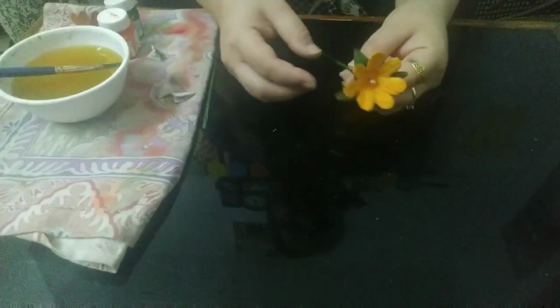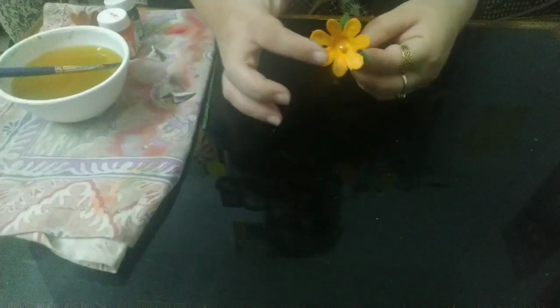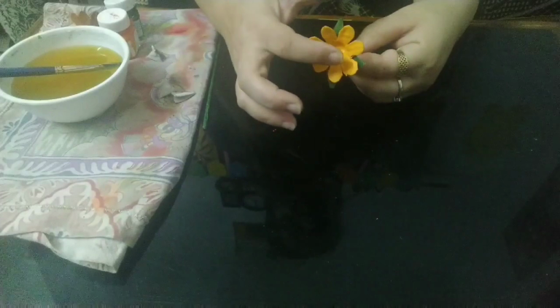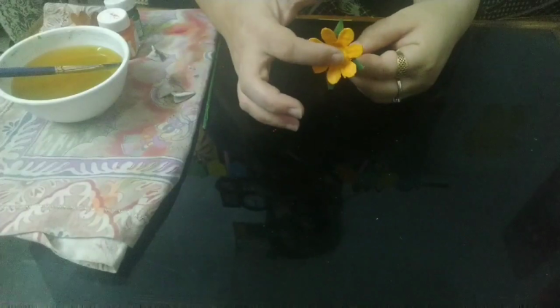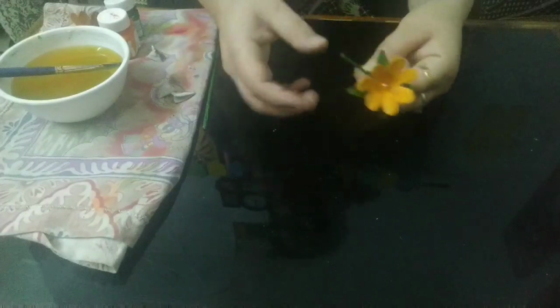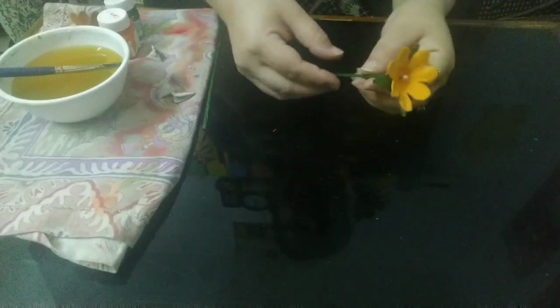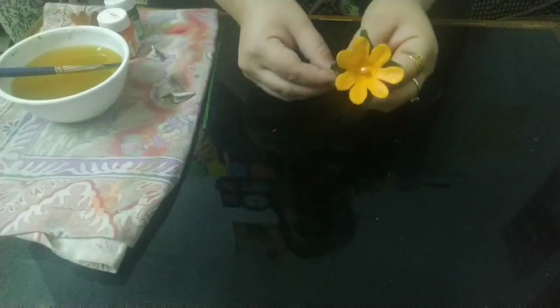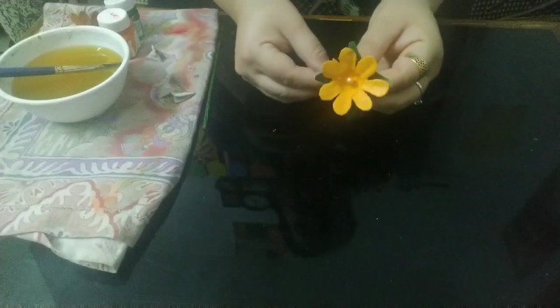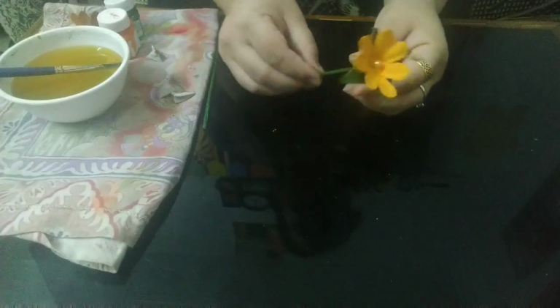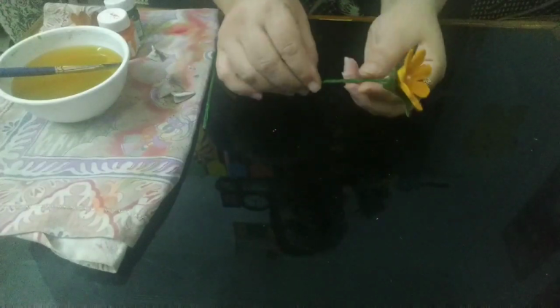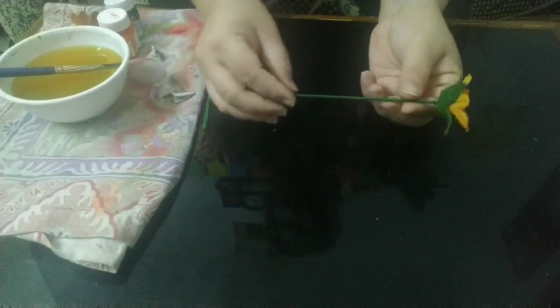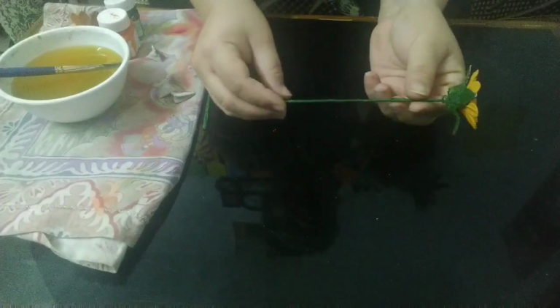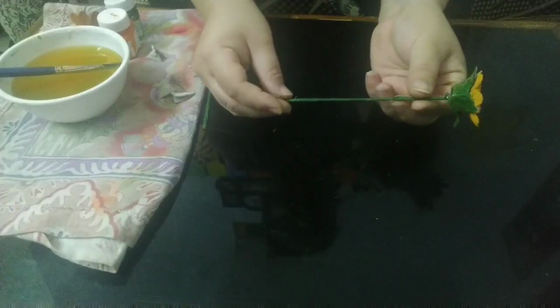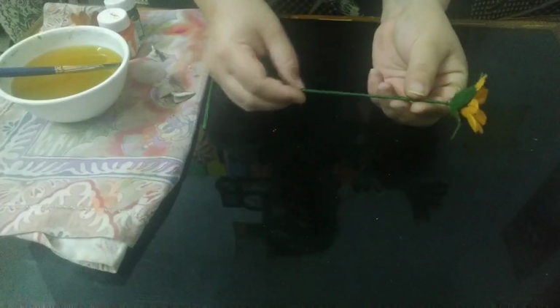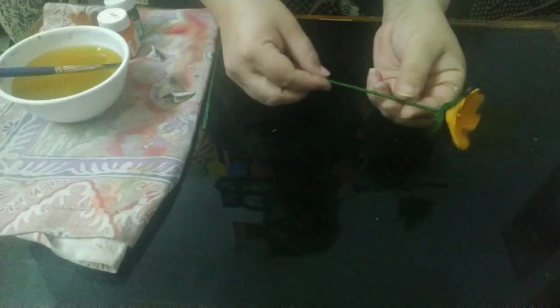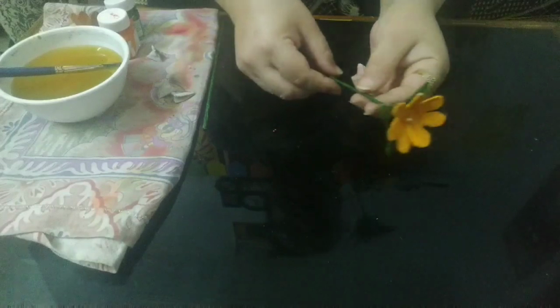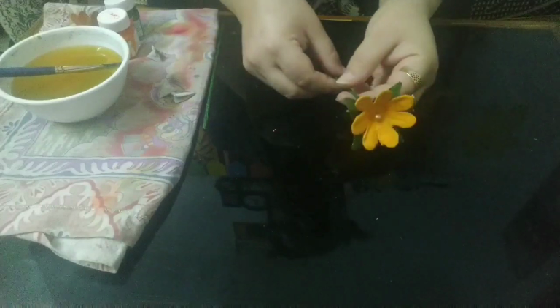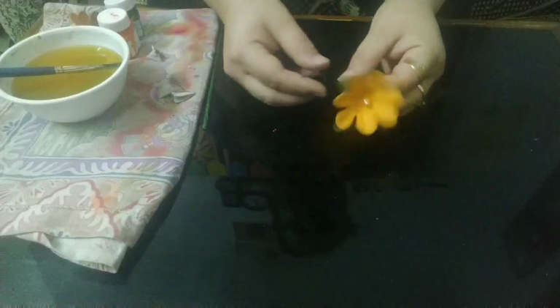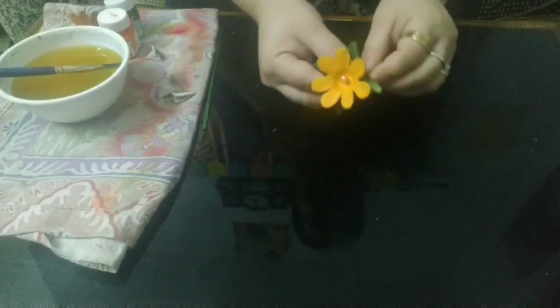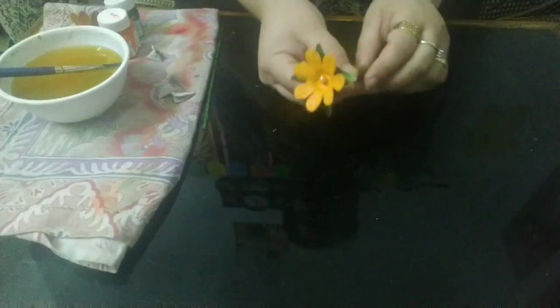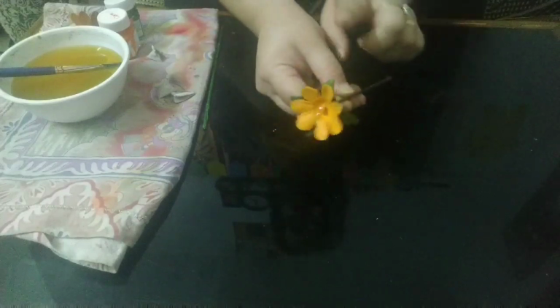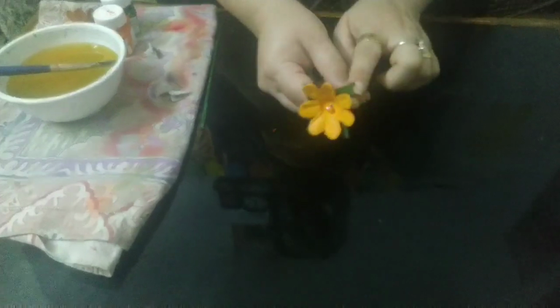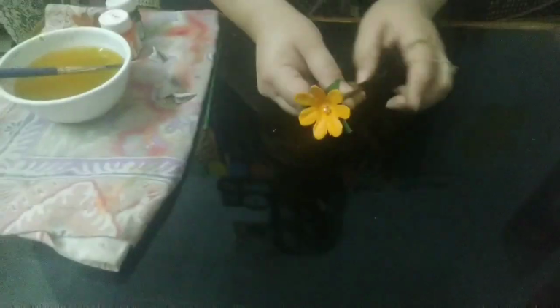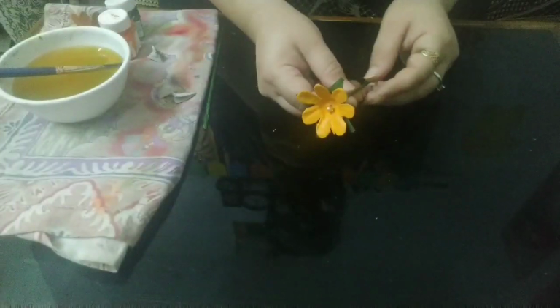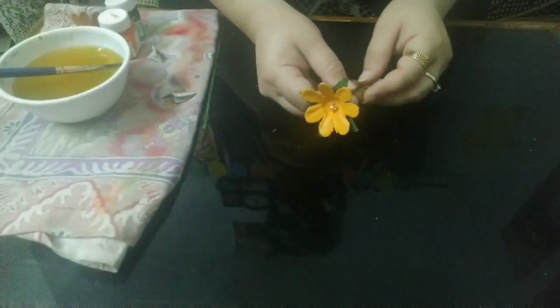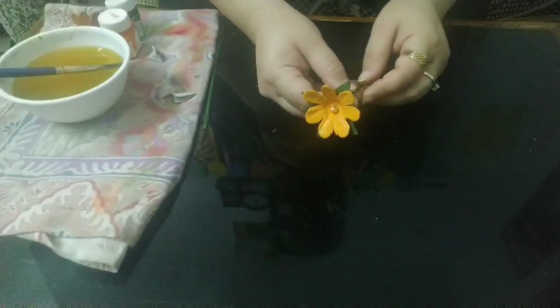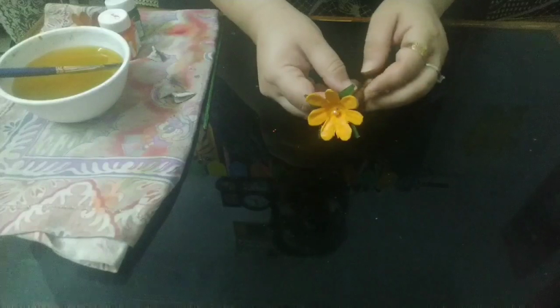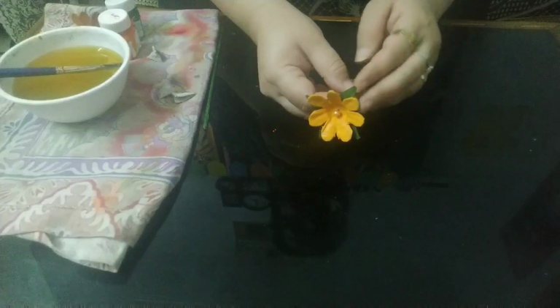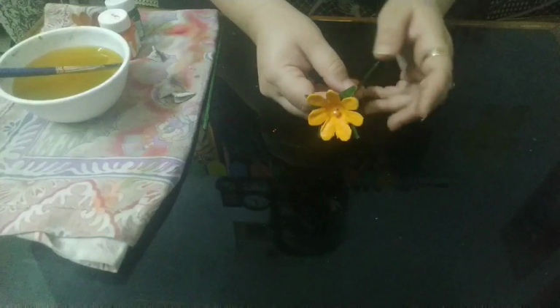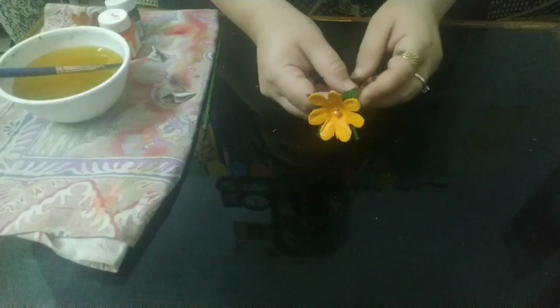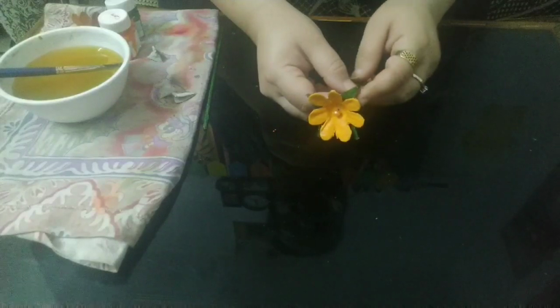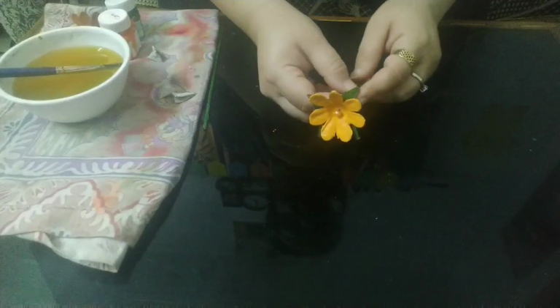After assembling everything, this is the final look of our flower. Isn't it looking beautiful? Same way you can also design flowers and assemble all the flowers in a flower vase.